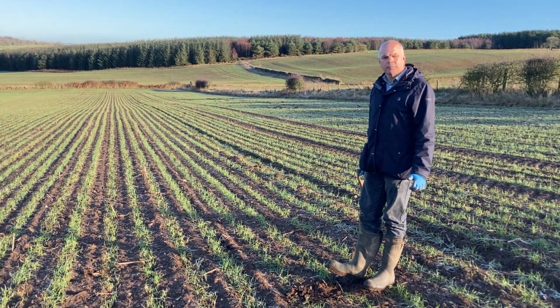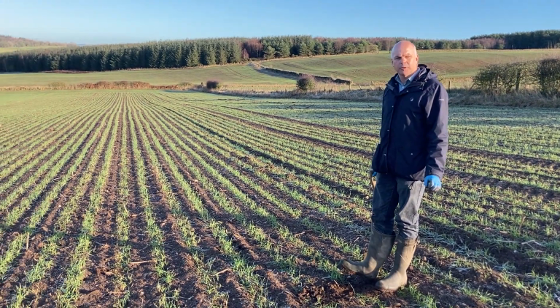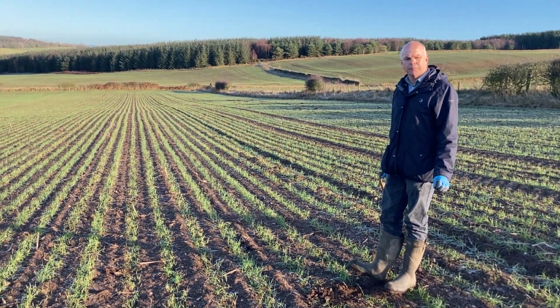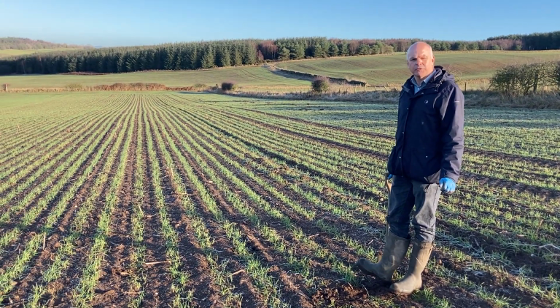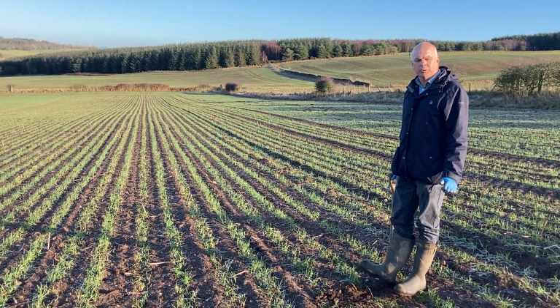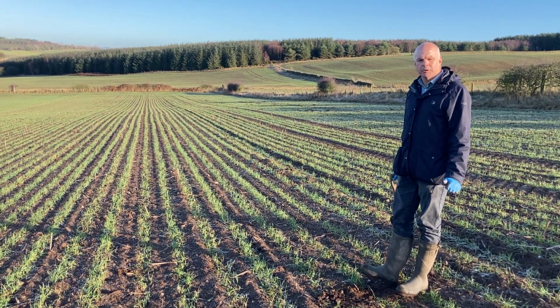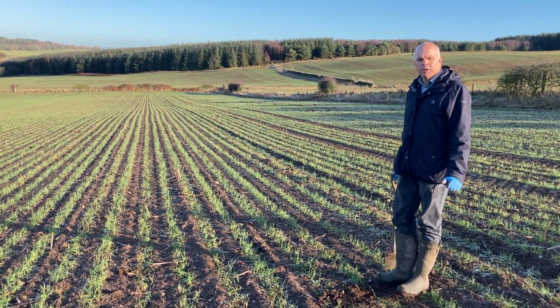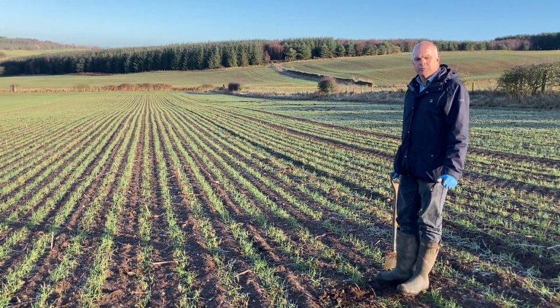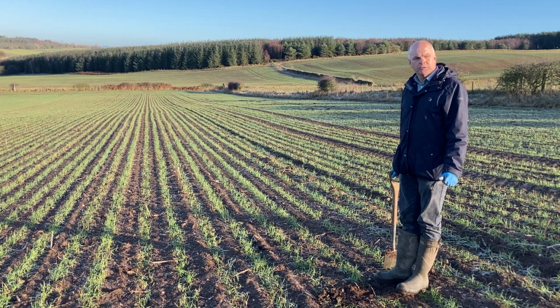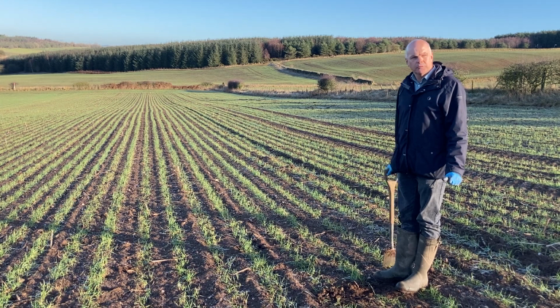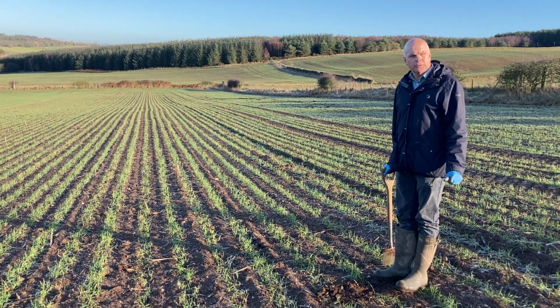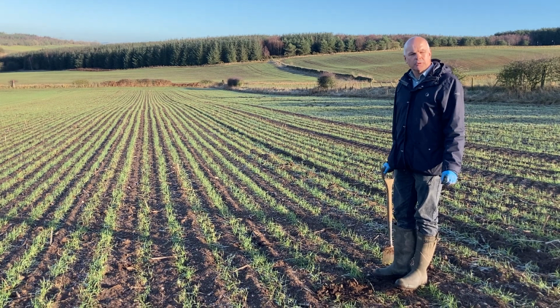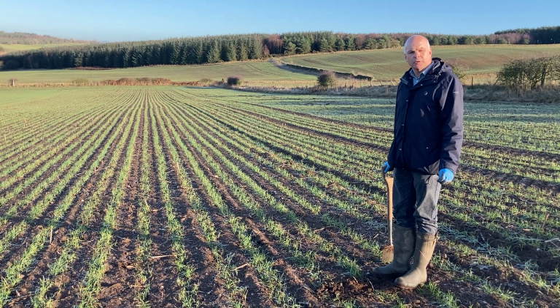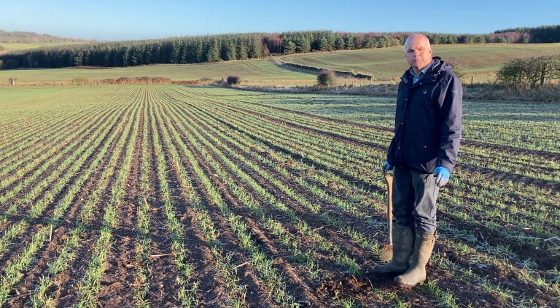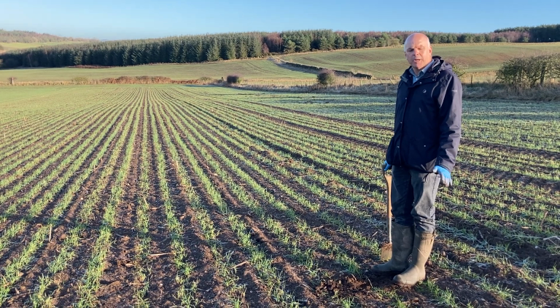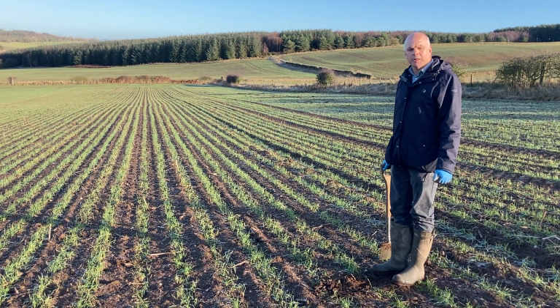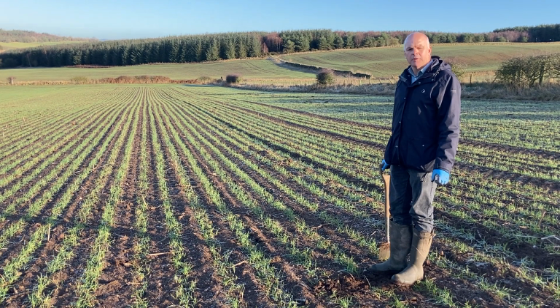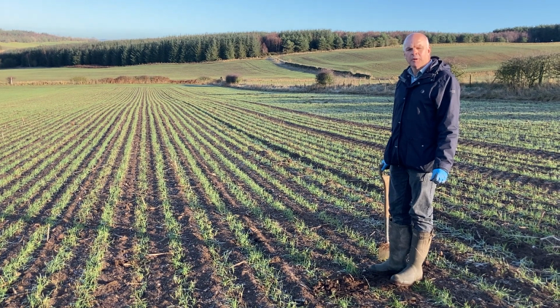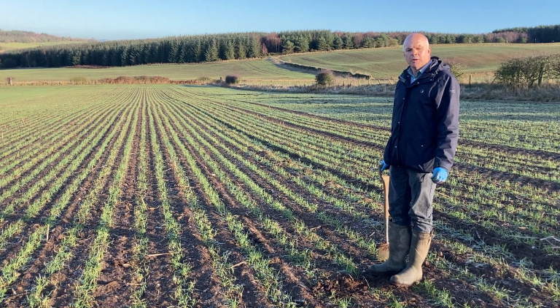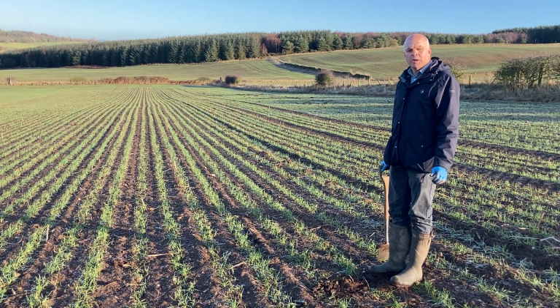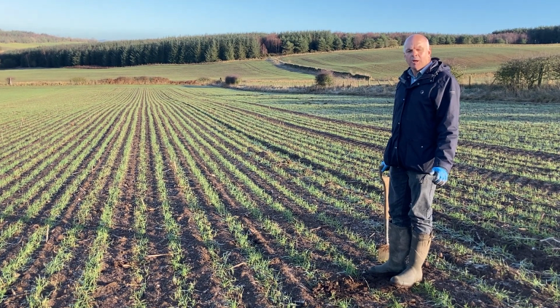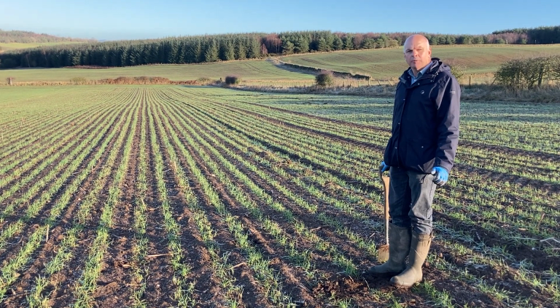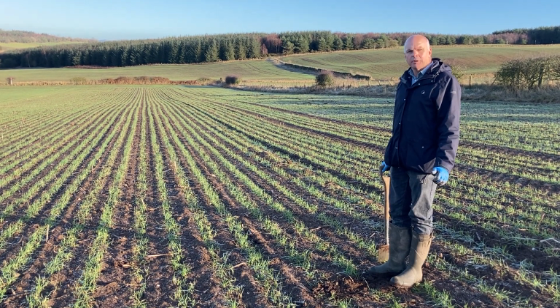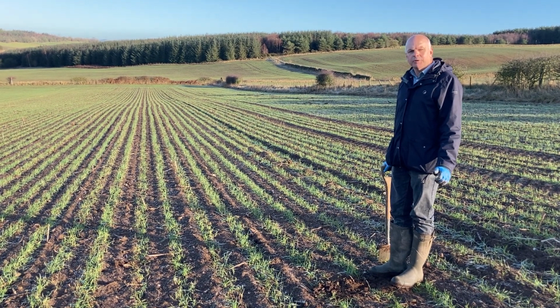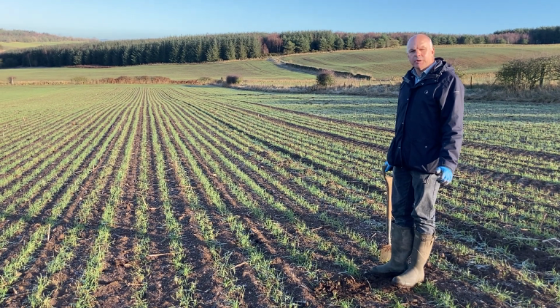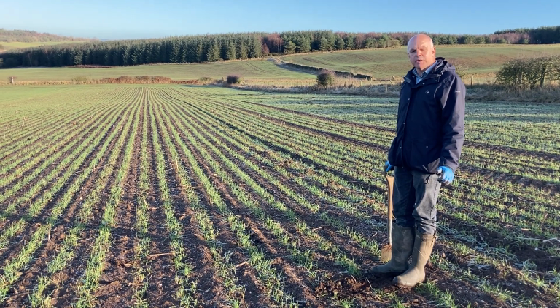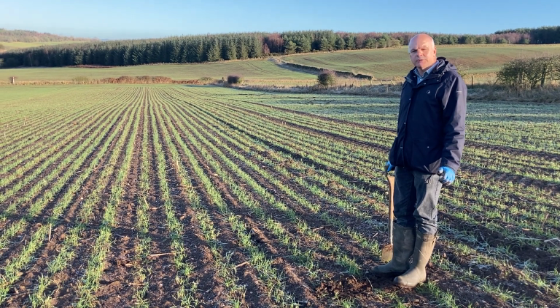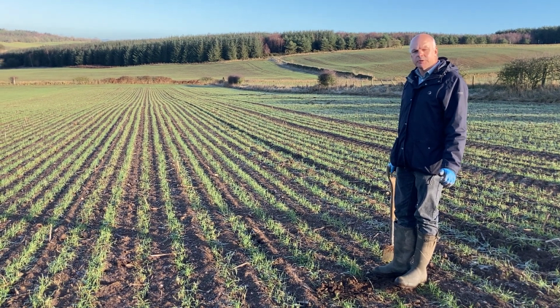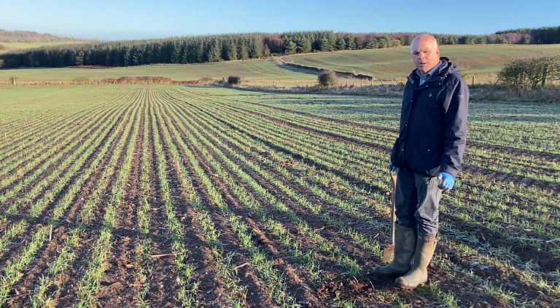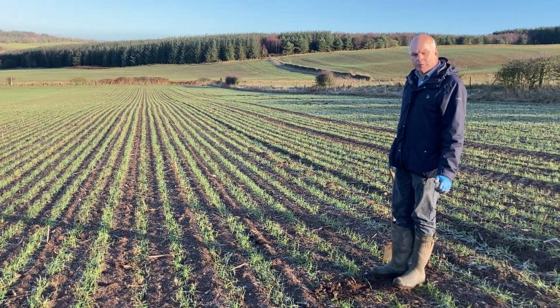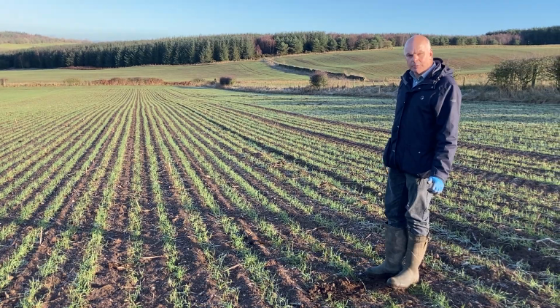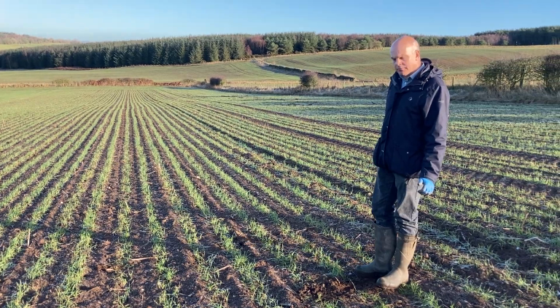Which was drilled following winter oilseed rape. So we're looking at a first wheat drilled at 200 kilos per hectare and we're going to have a dig in and see how the crop is doing.